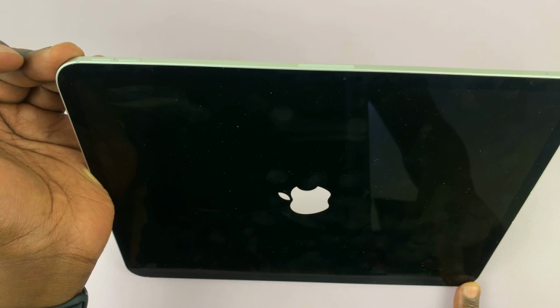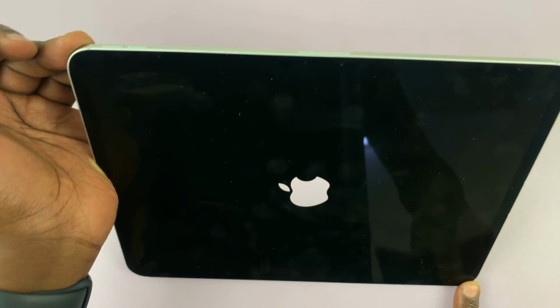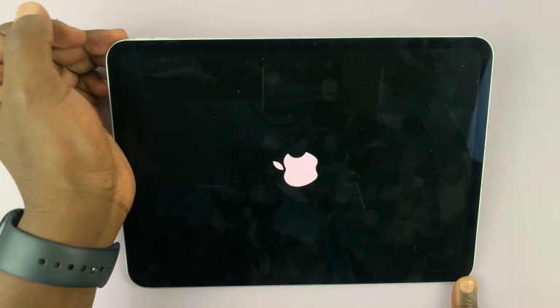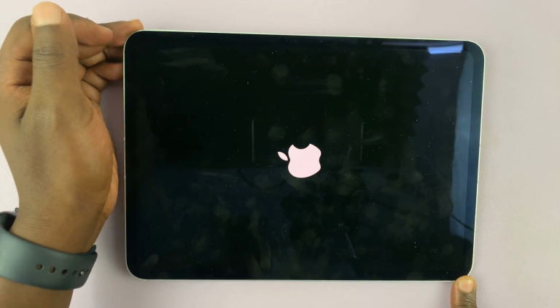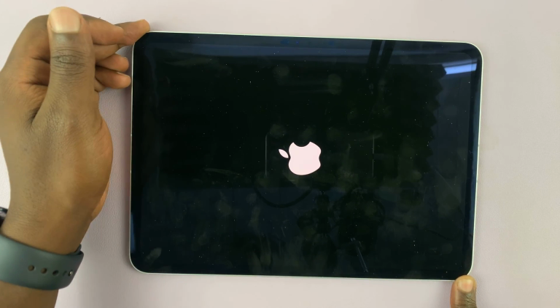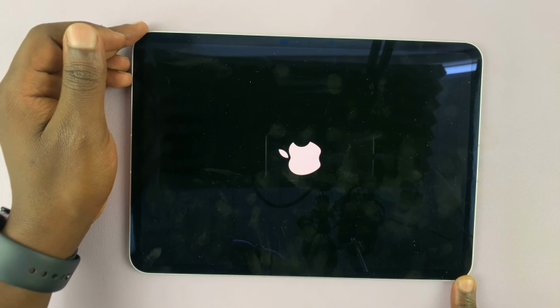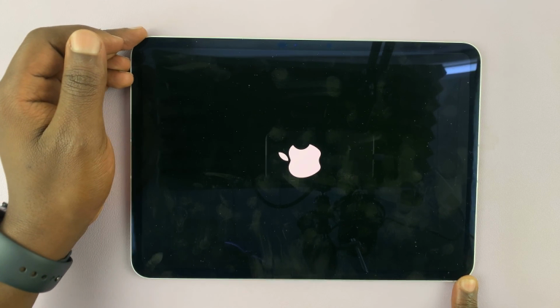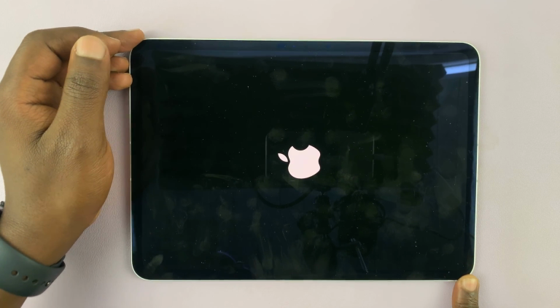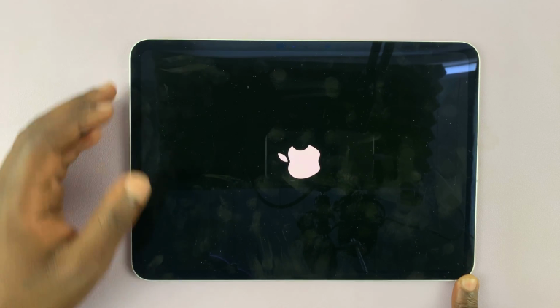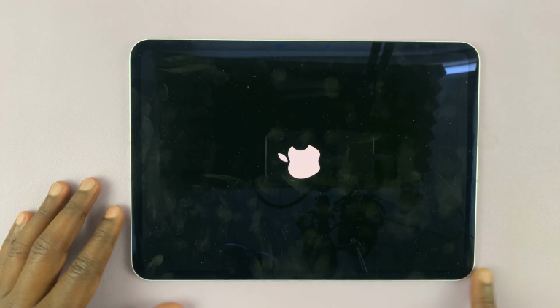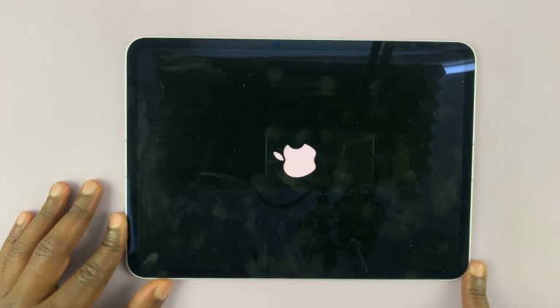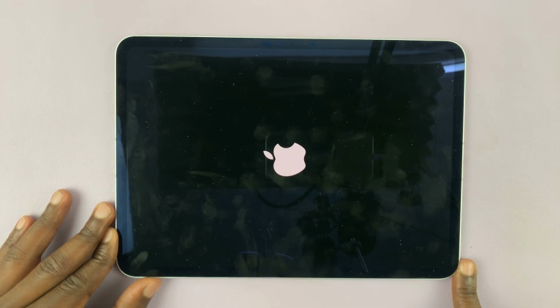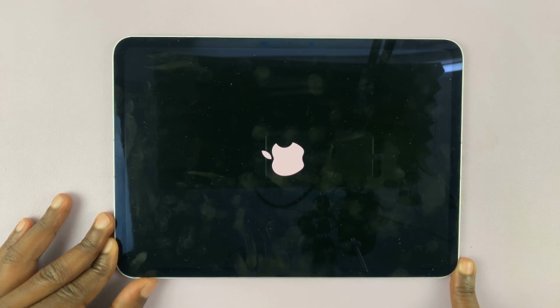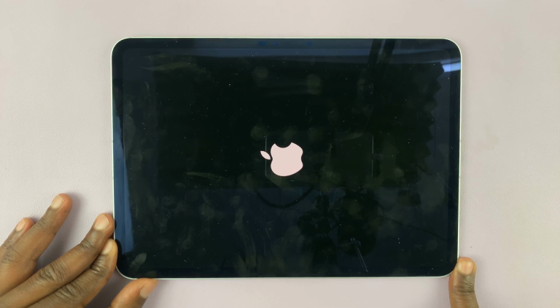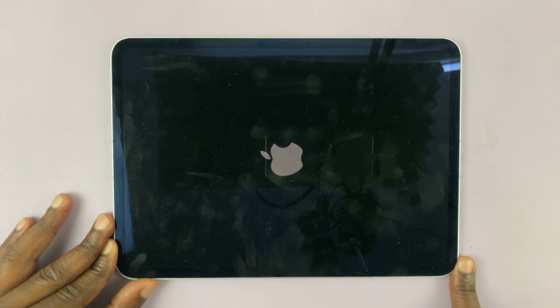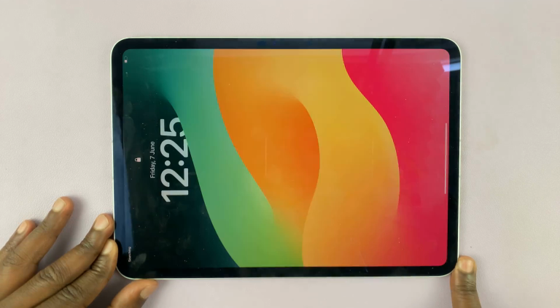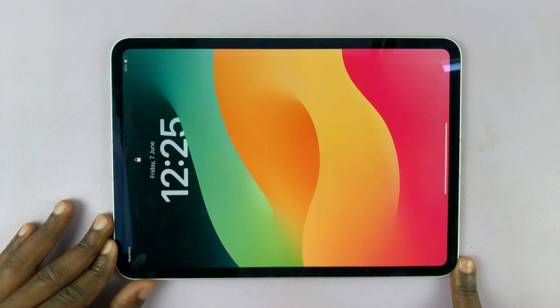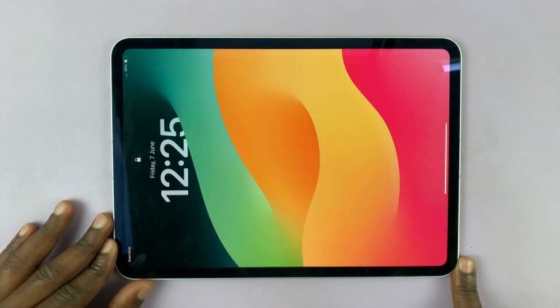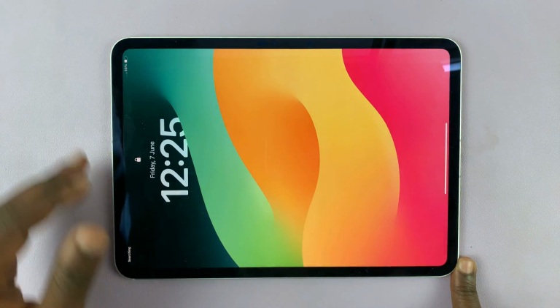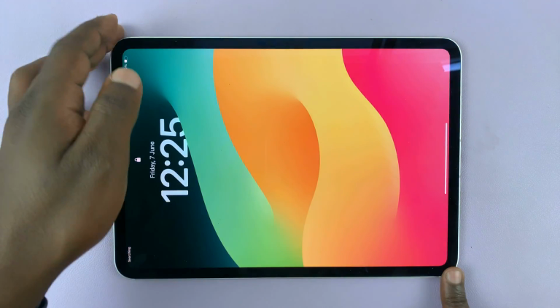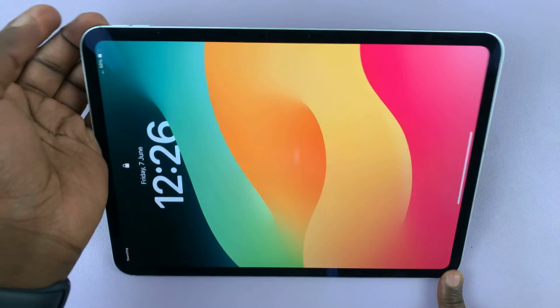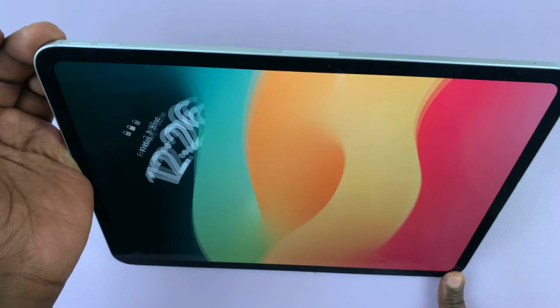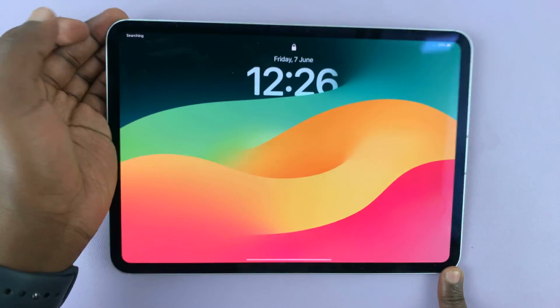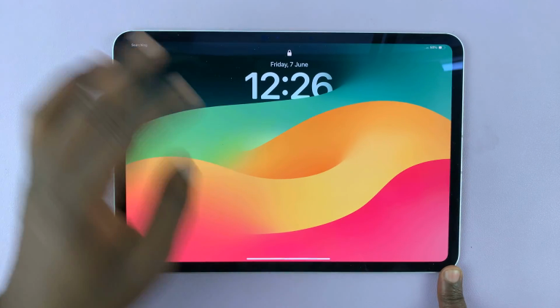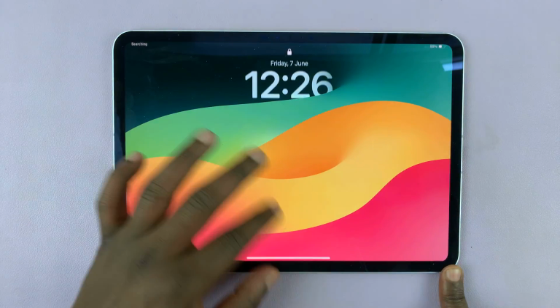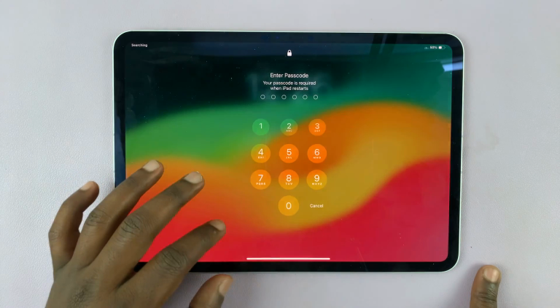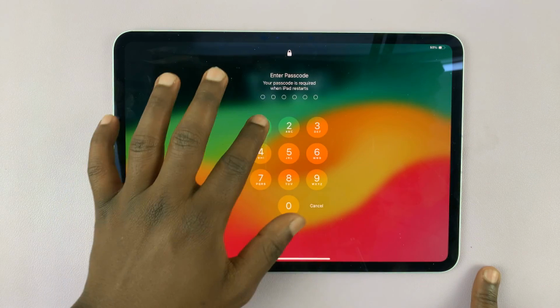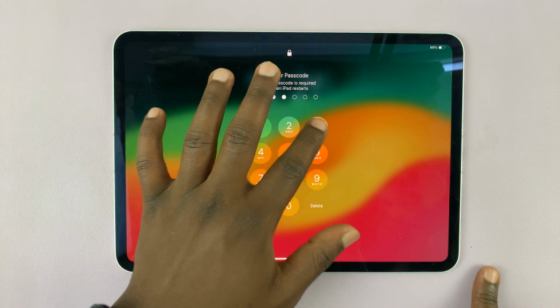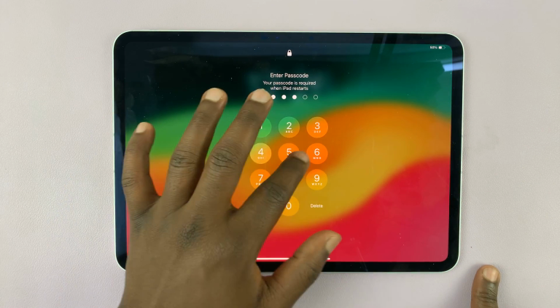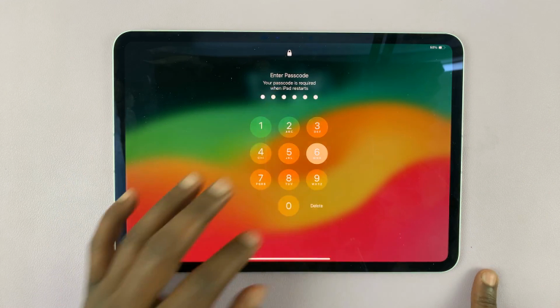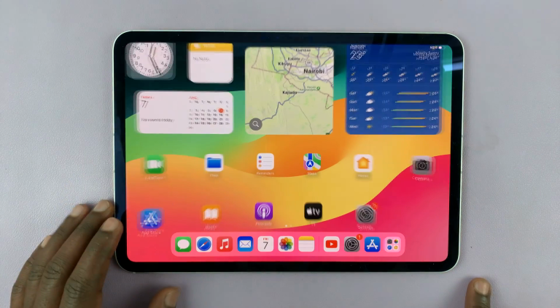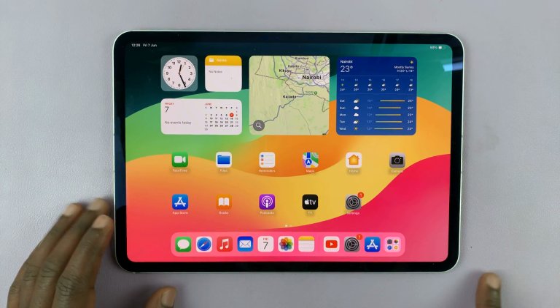And that's basically how to force restart your M4 iPad Pro. Thanks for watching. Comments and questions down below, and good luck.